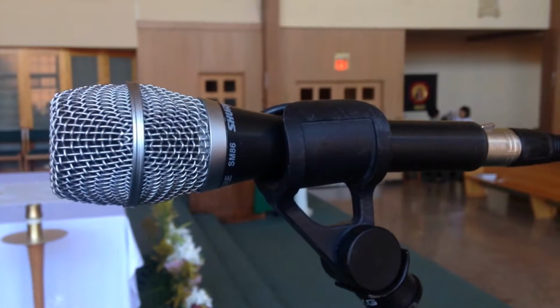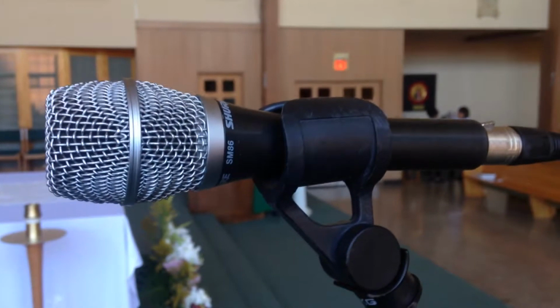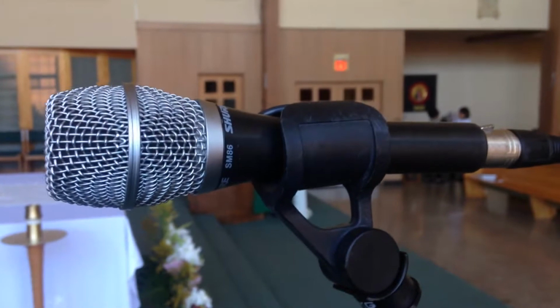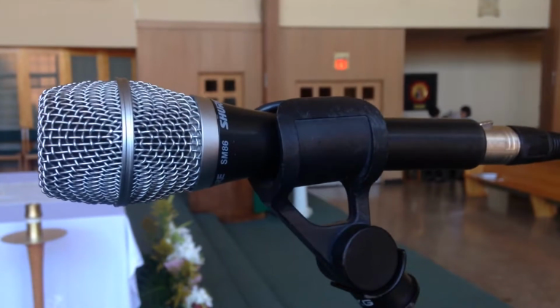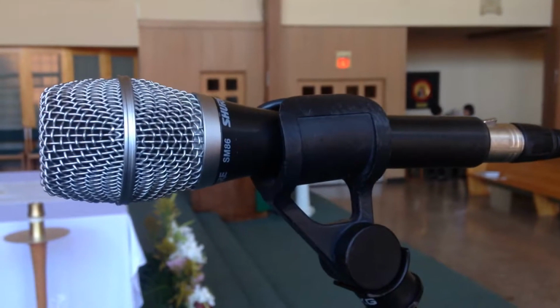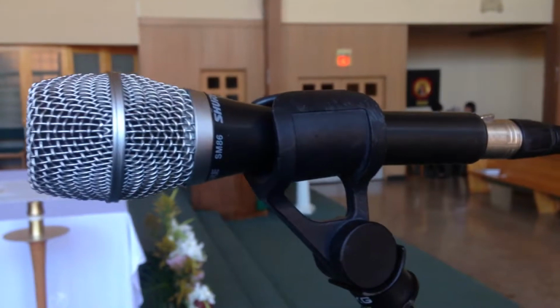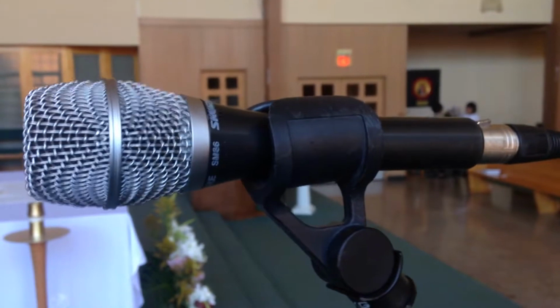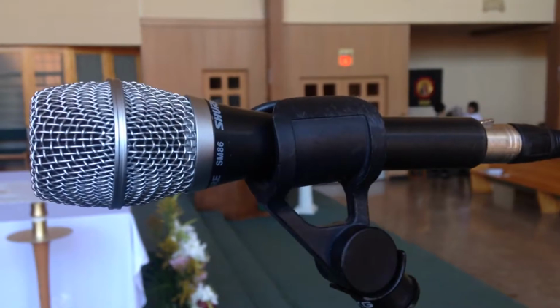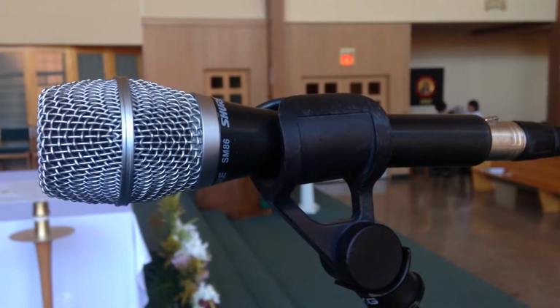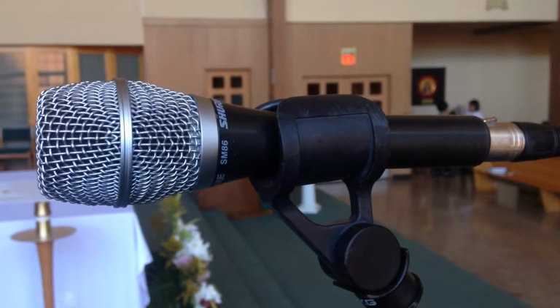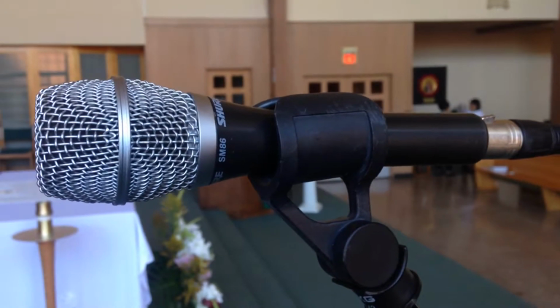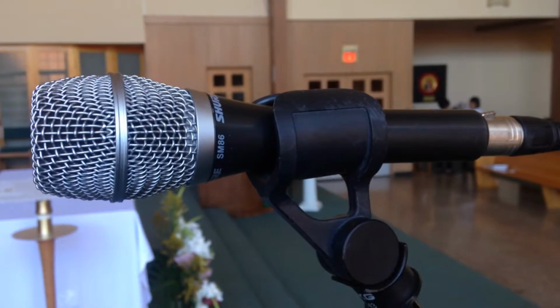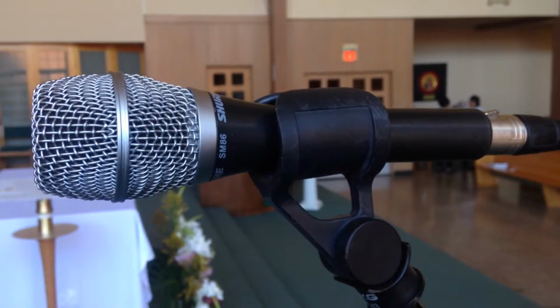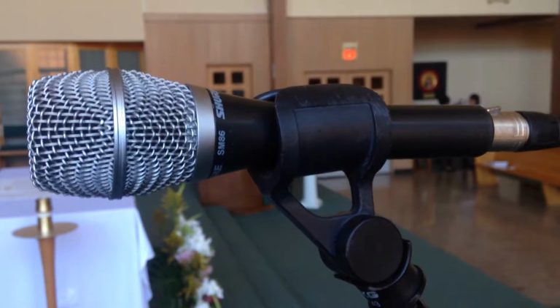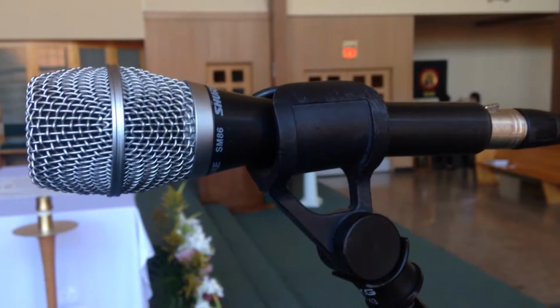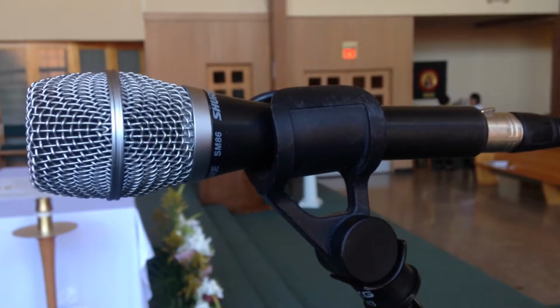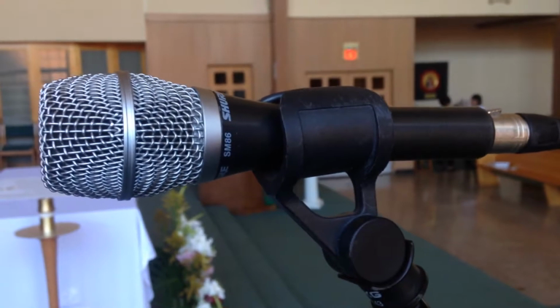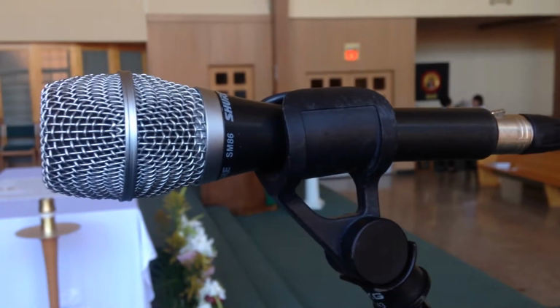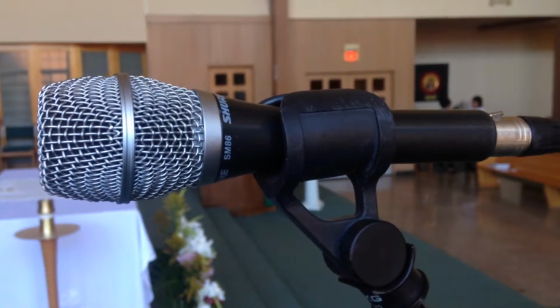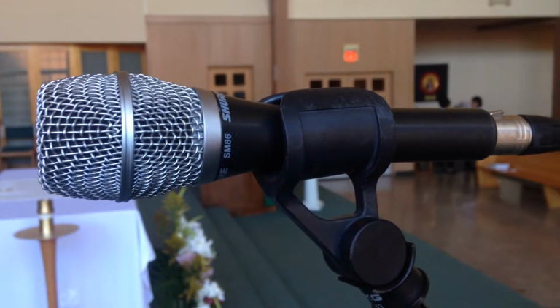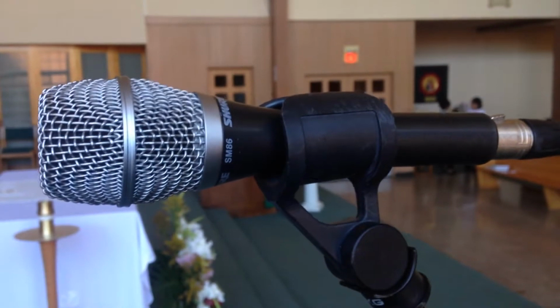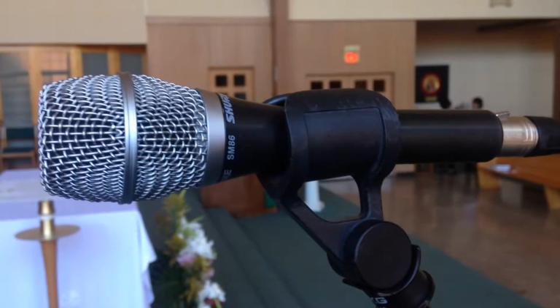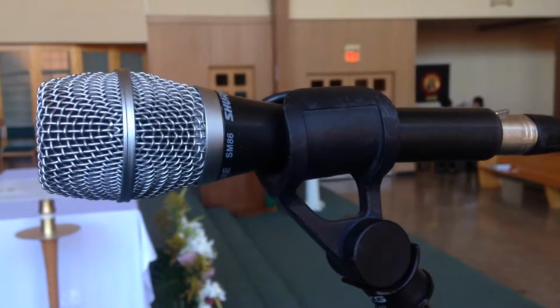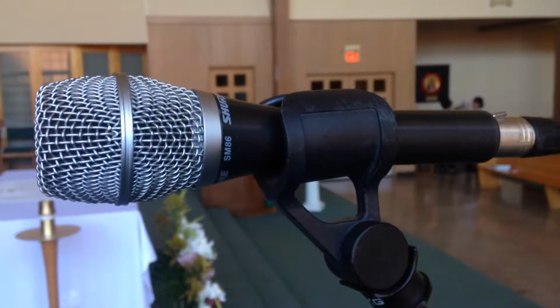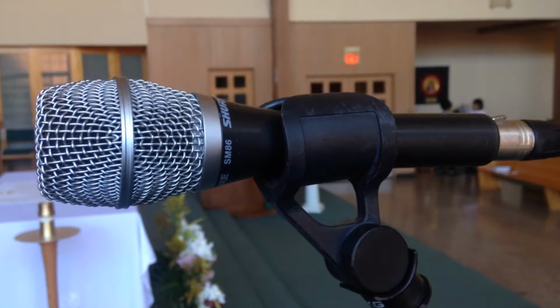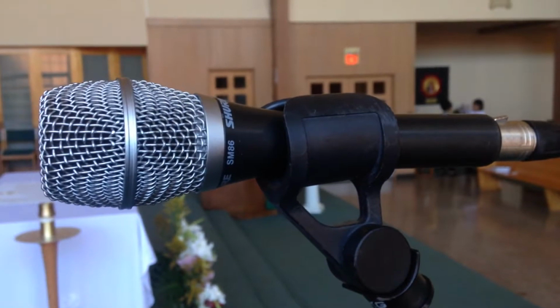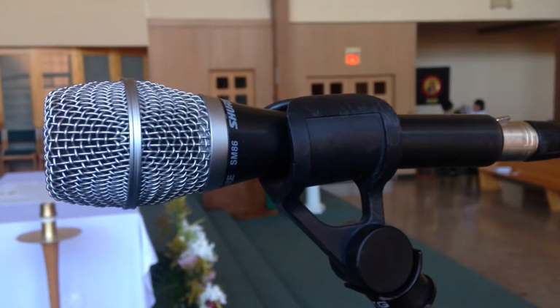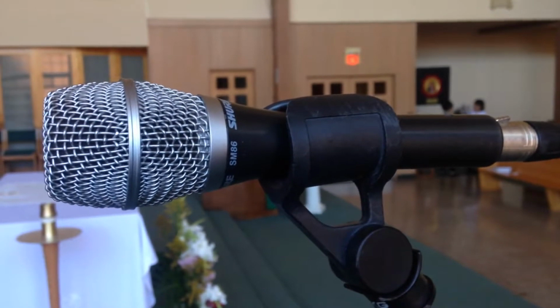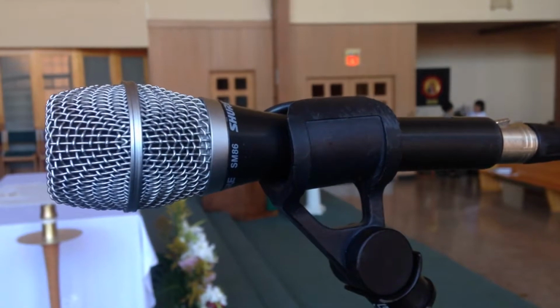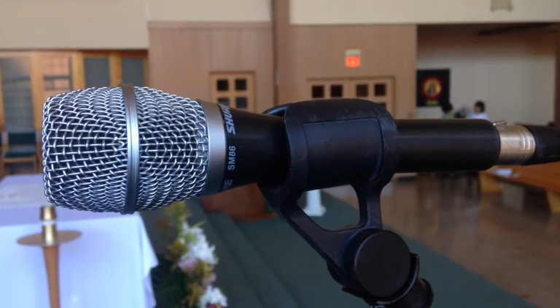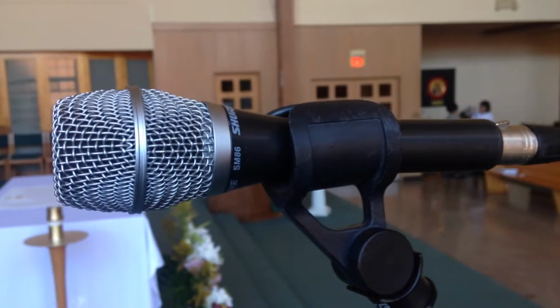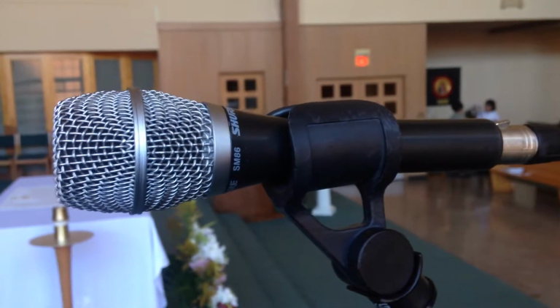Here's a basic tutorial on how to set up a single cantor microphone. In the microphone drawer you should find an SM86 microphone.